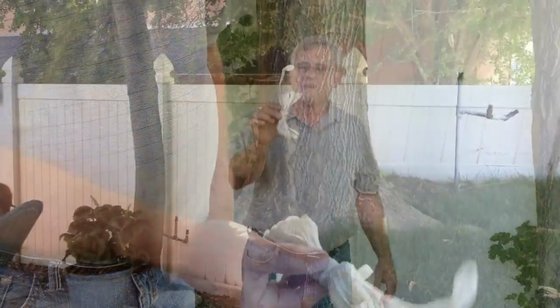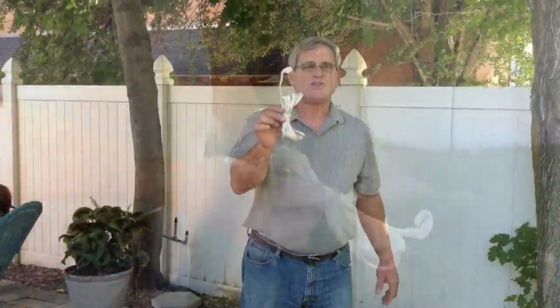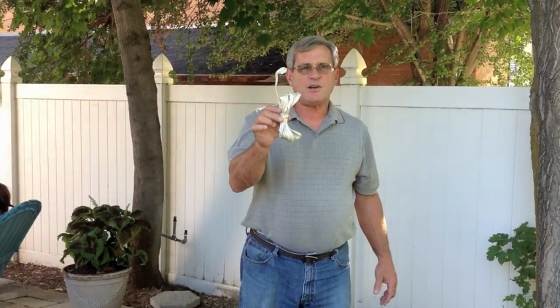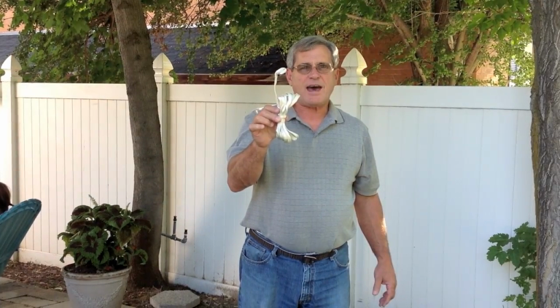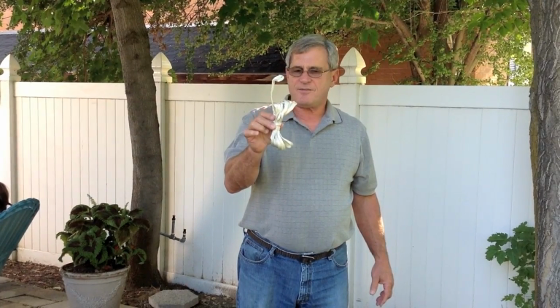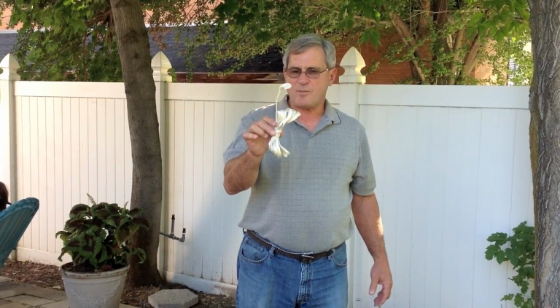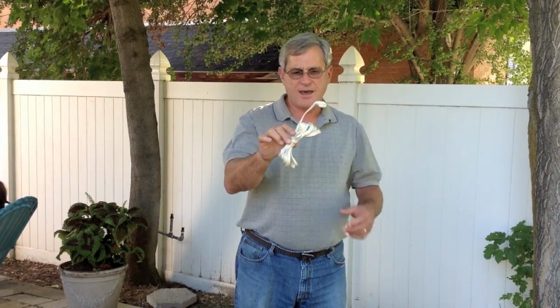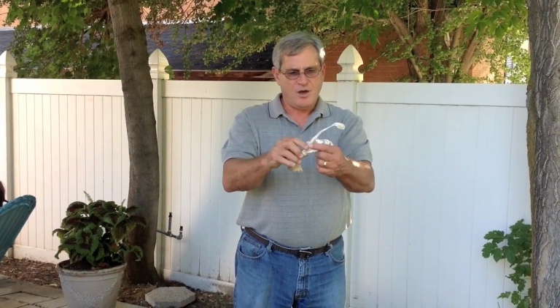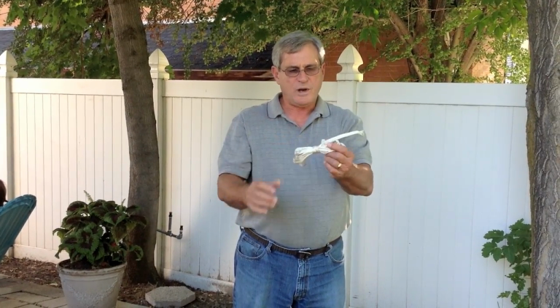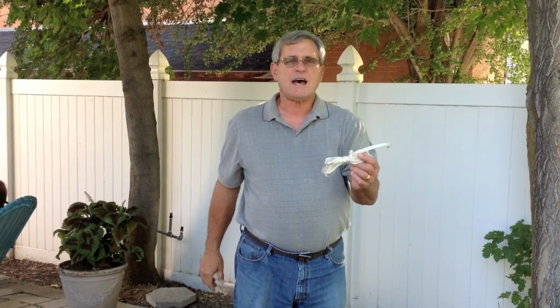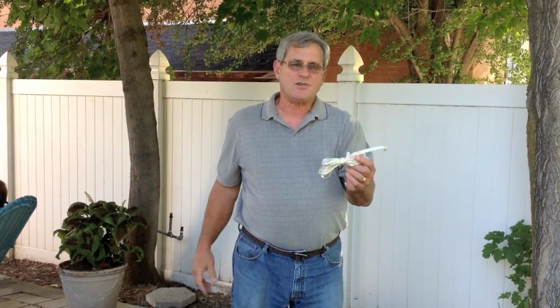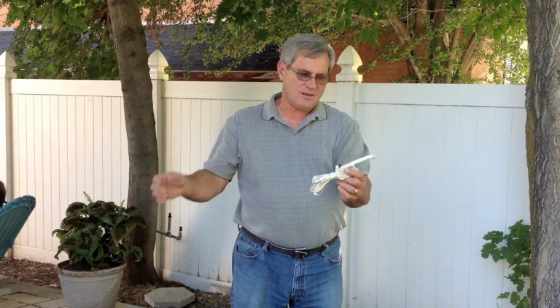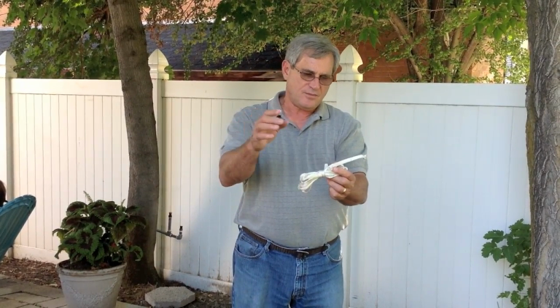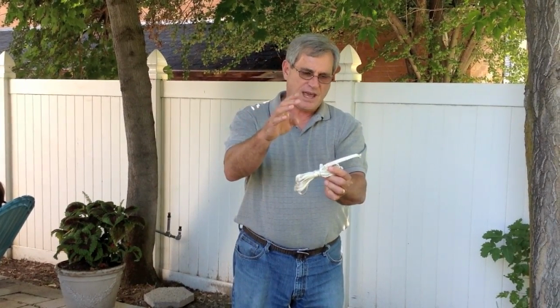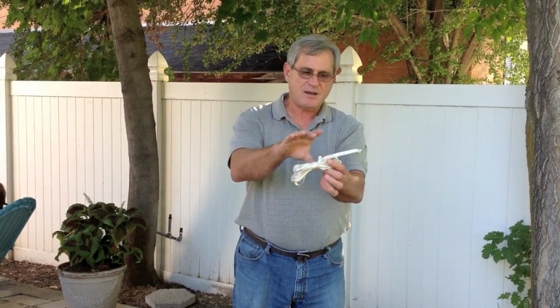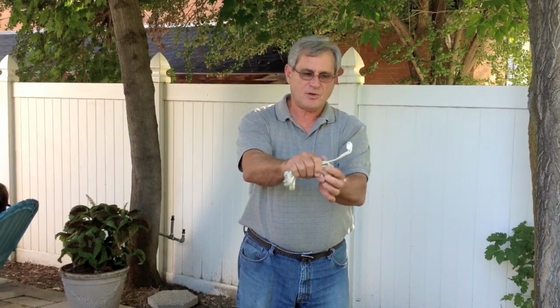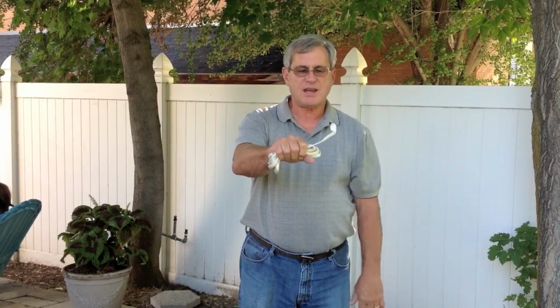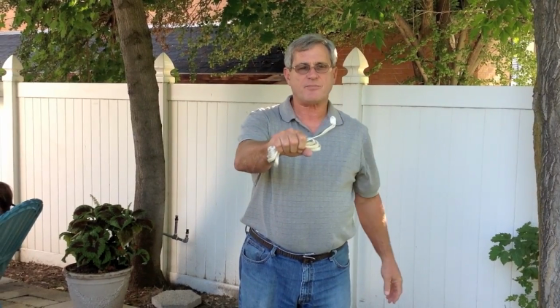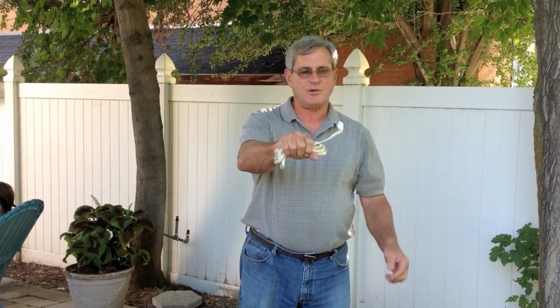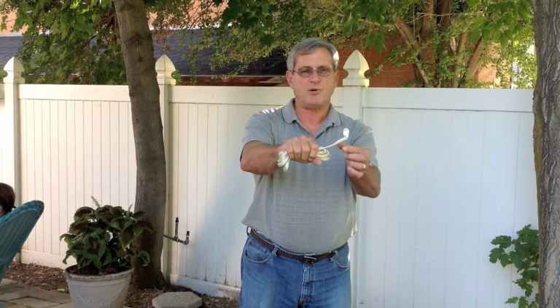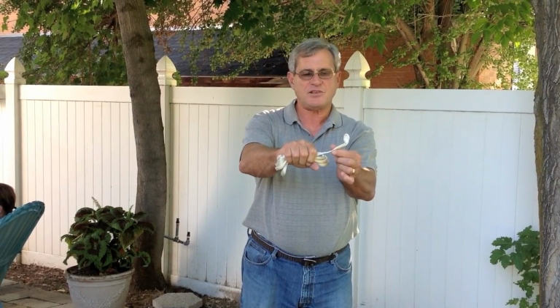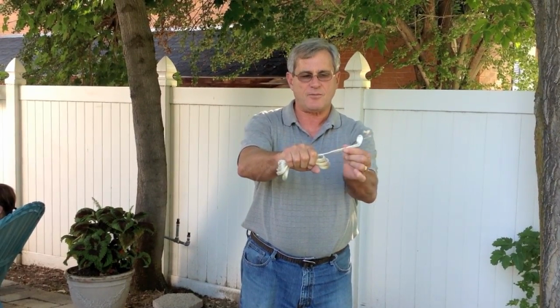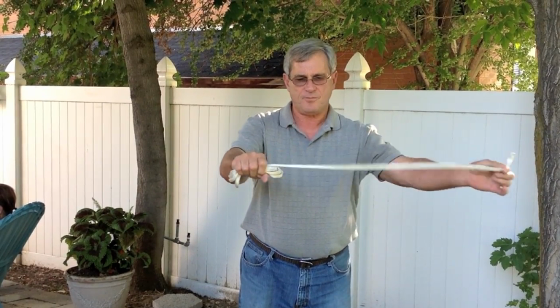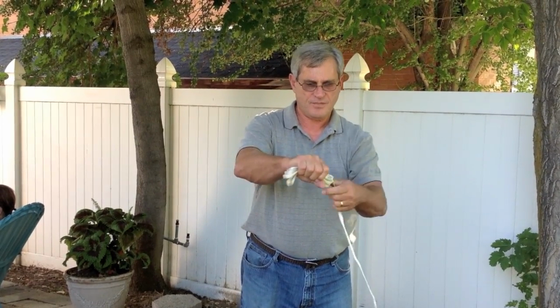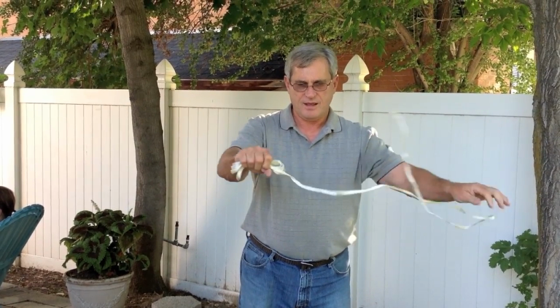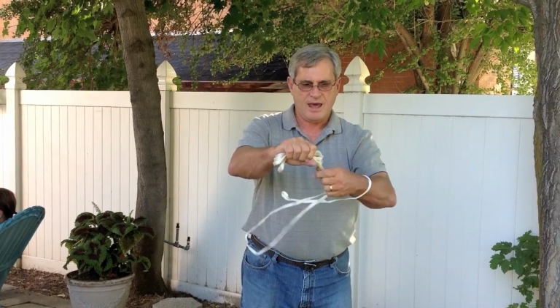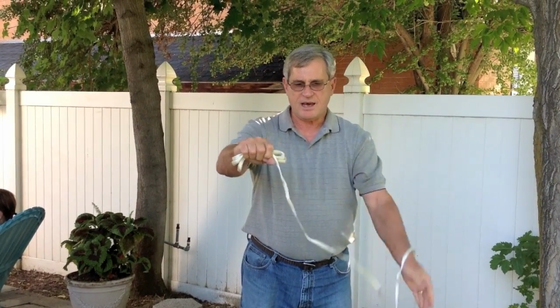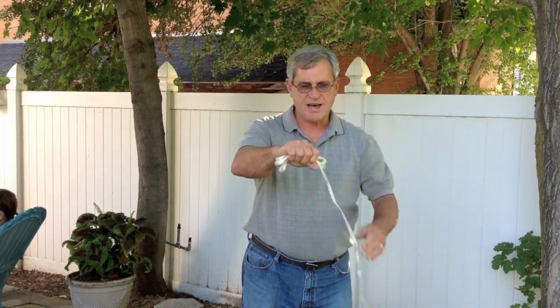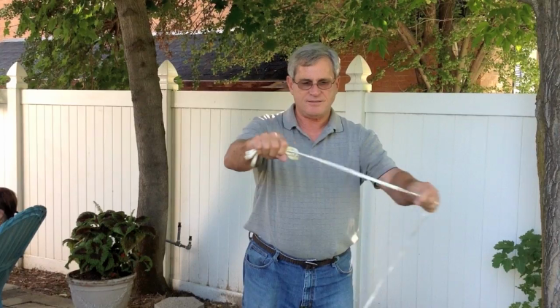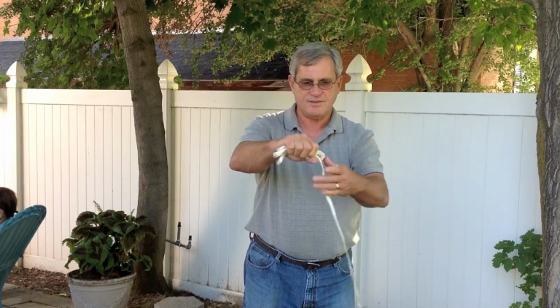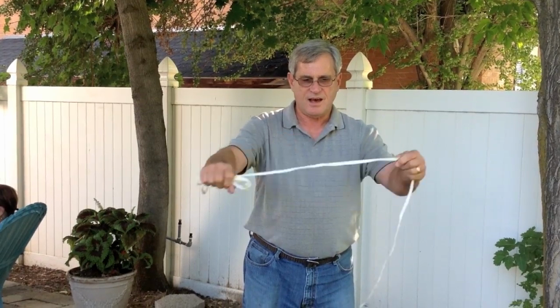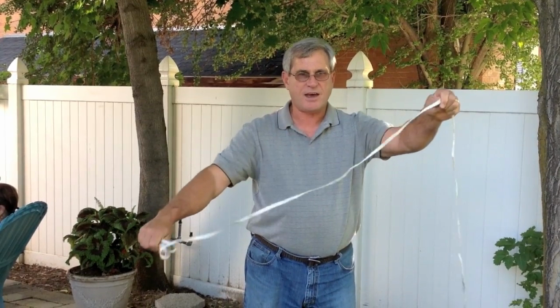So you stow it in your pack or your bag. When it's time to use it, take it out, put your hand around the bundle and pull on the tail. And it comes out untangled.